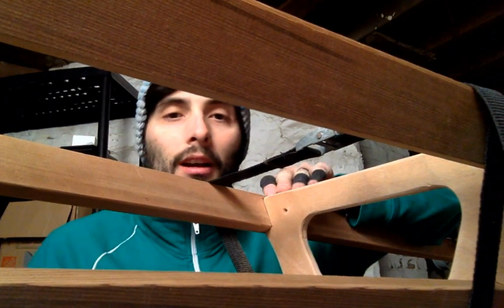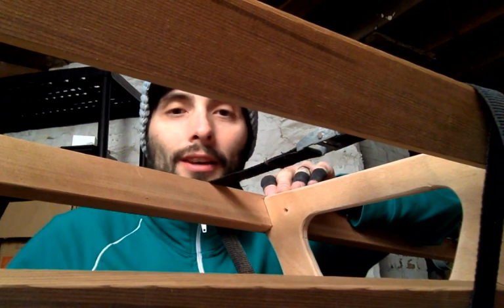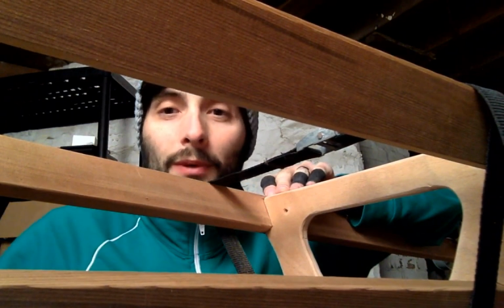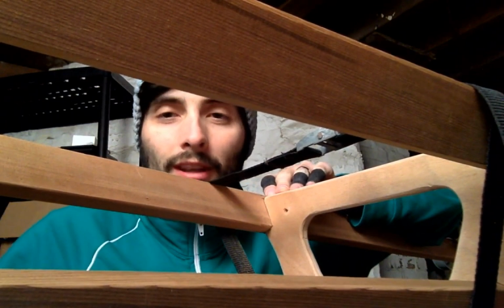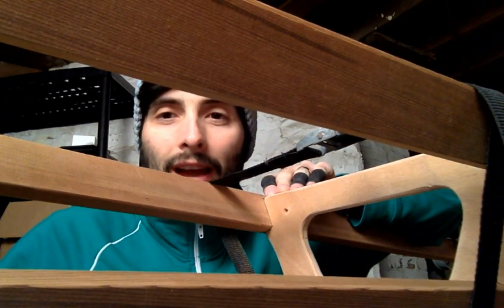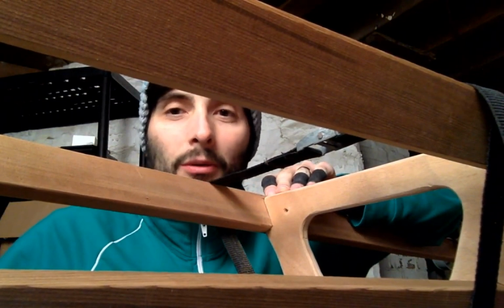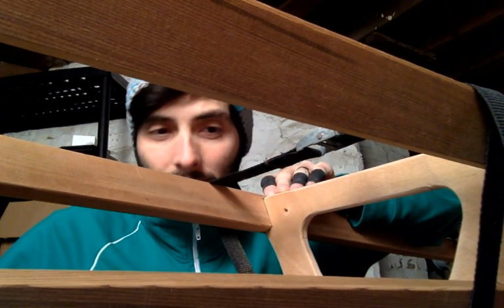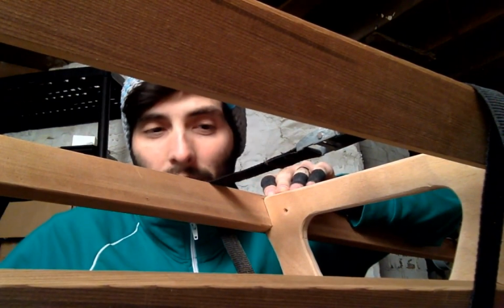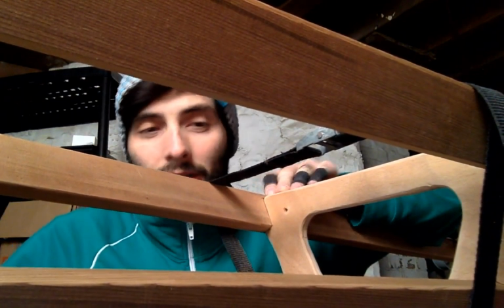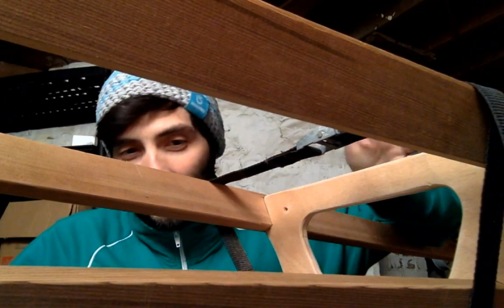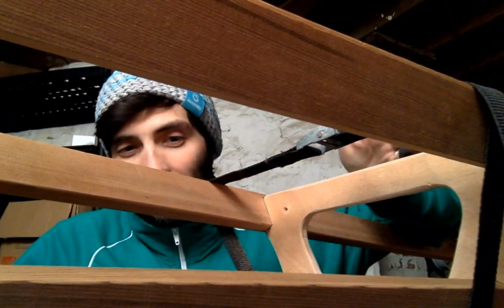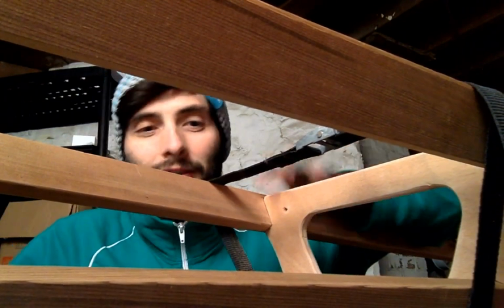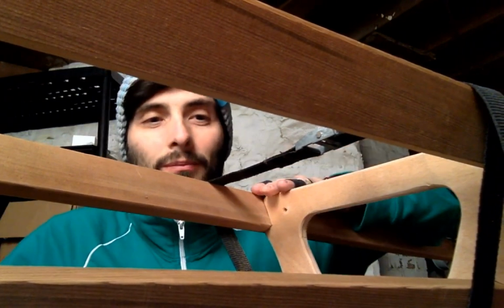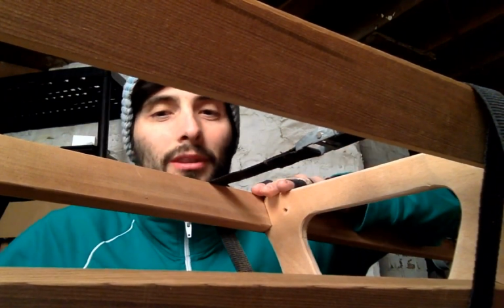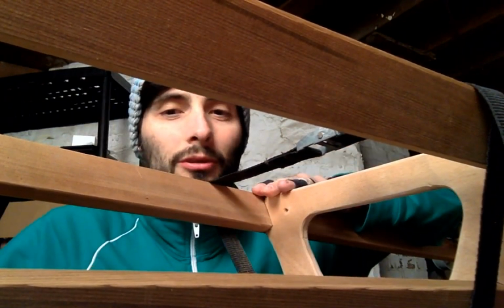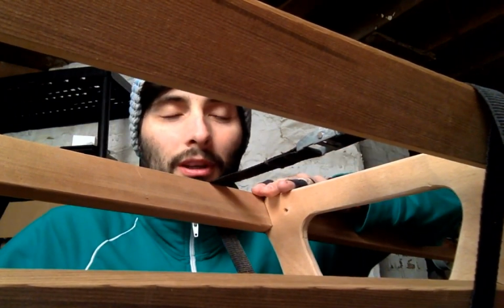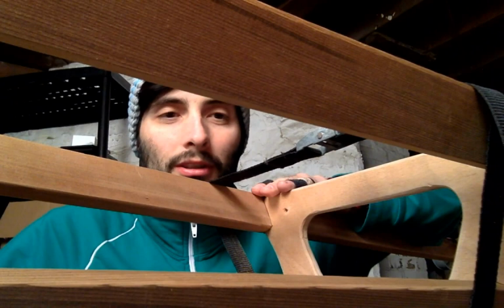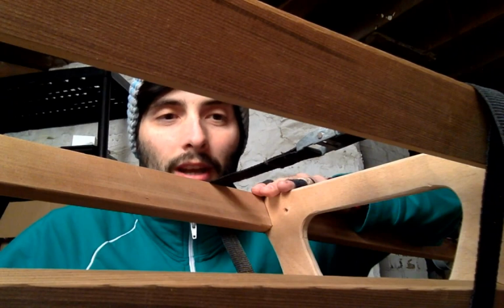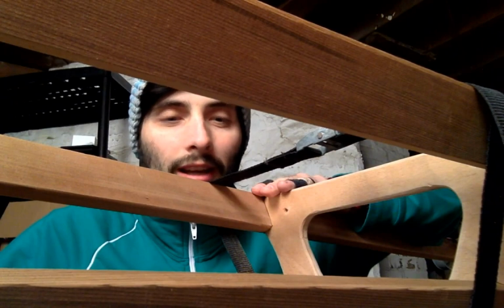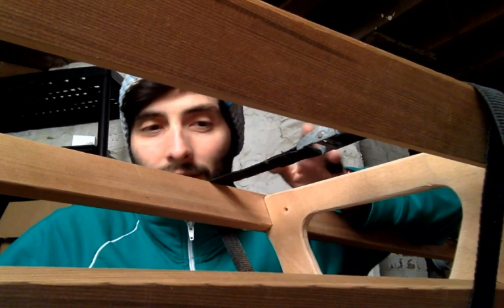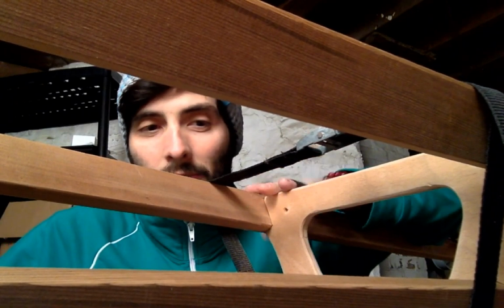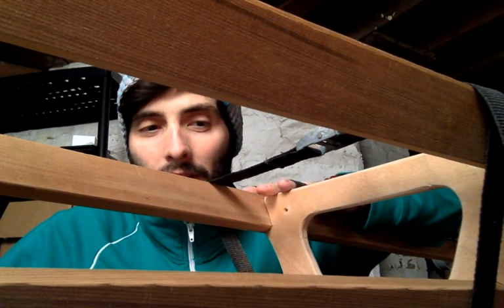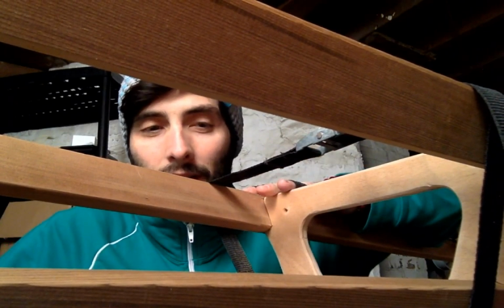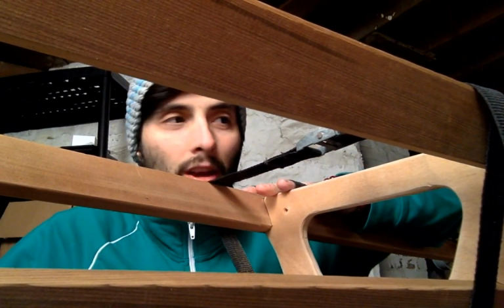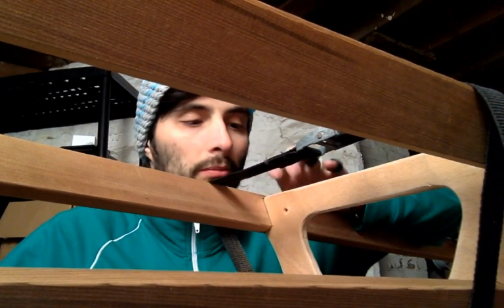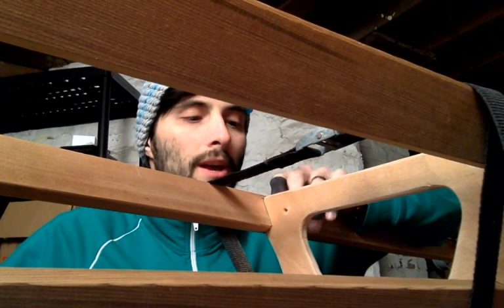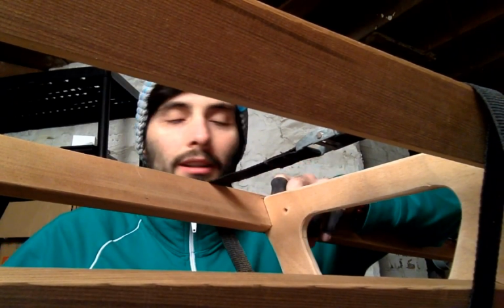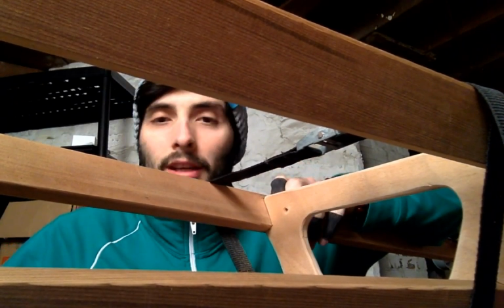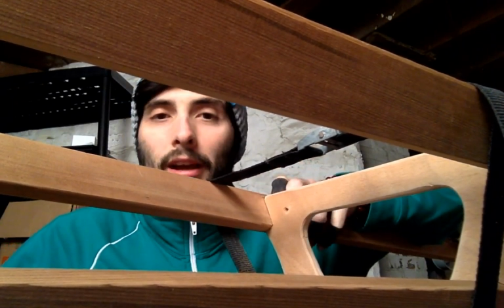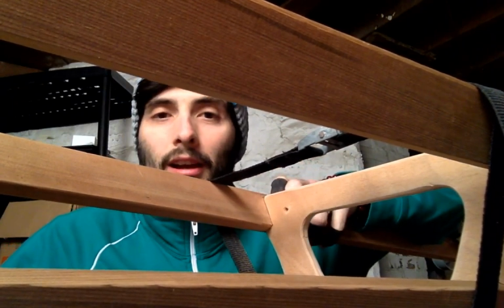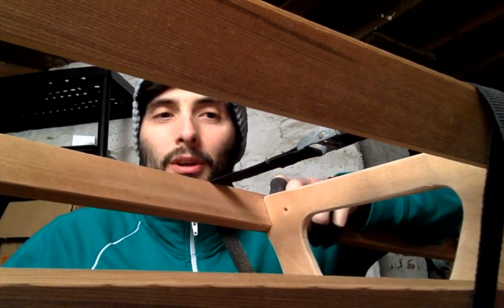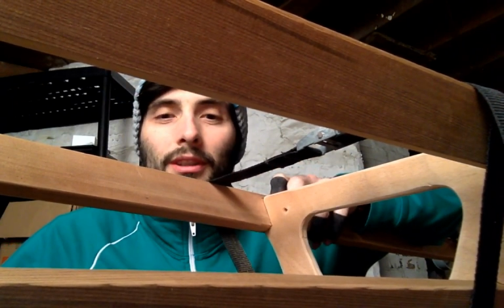As always, if you have any questions, please just type them into the chat and I can see them and reply back.